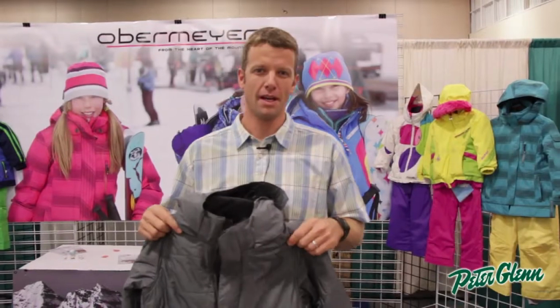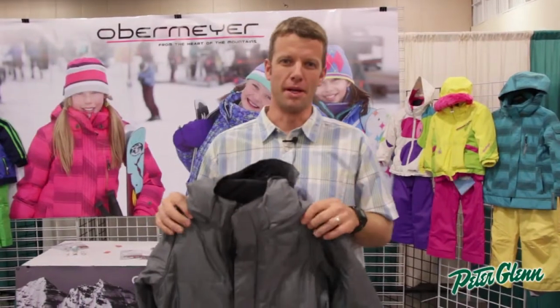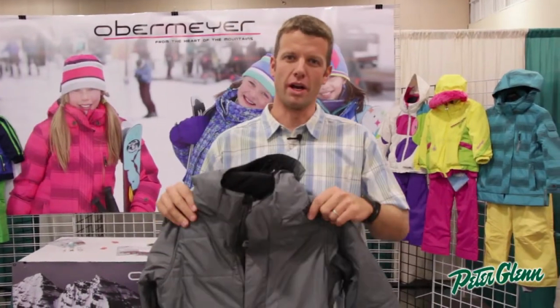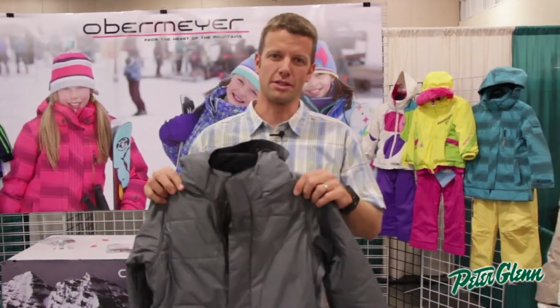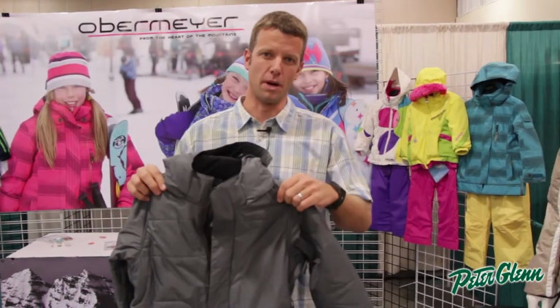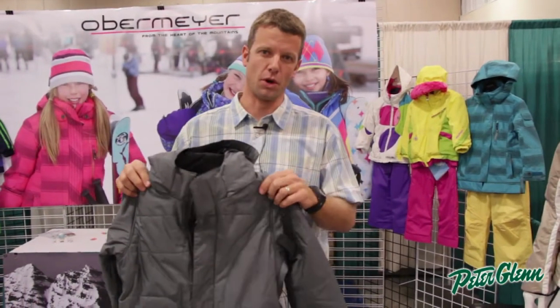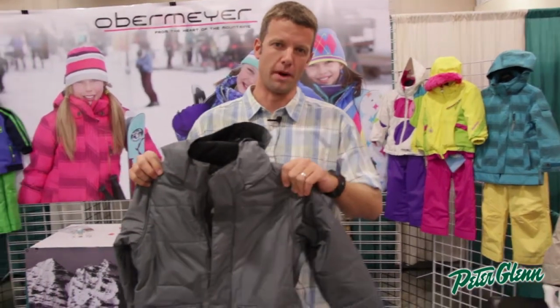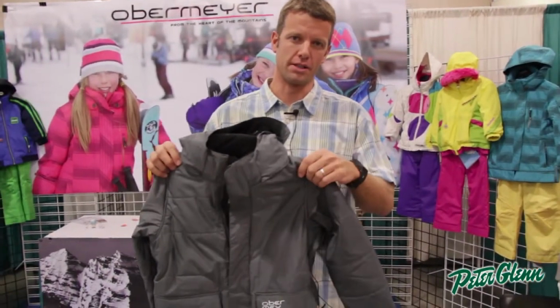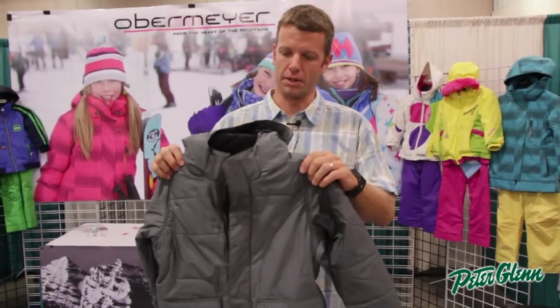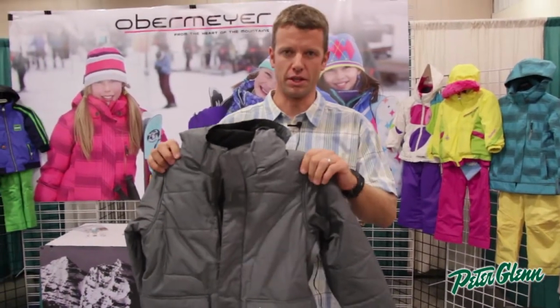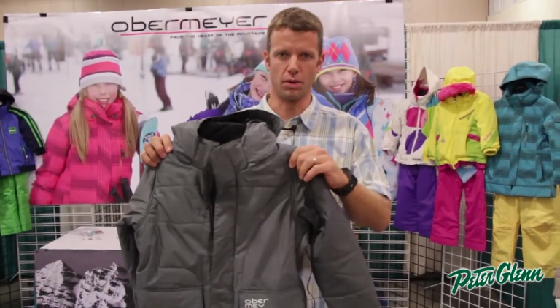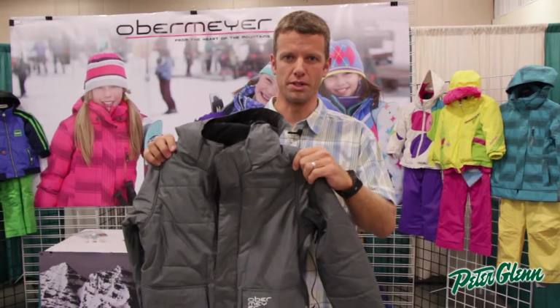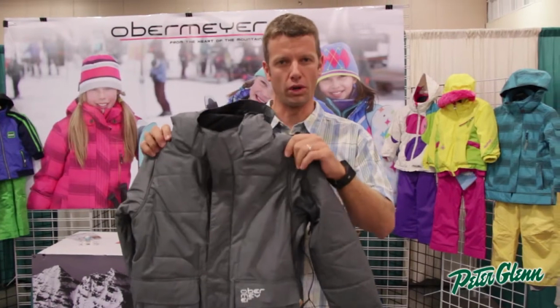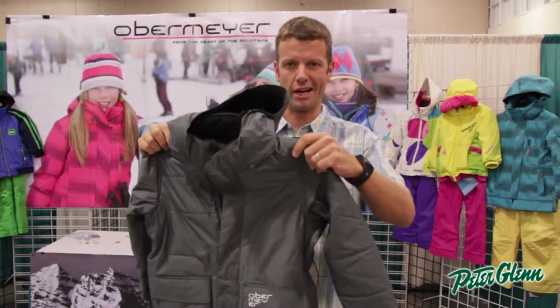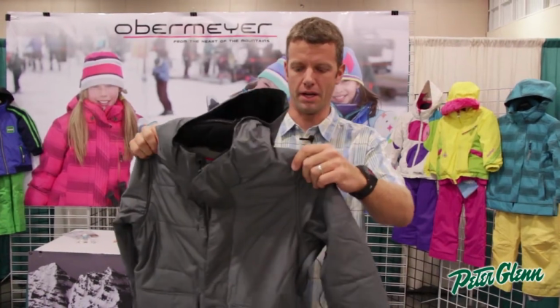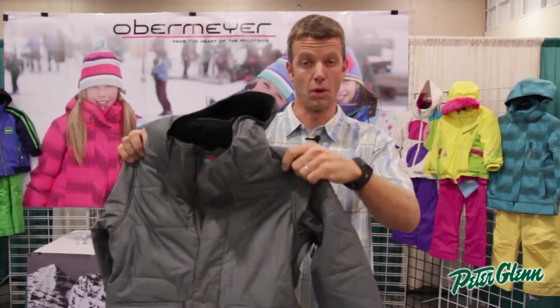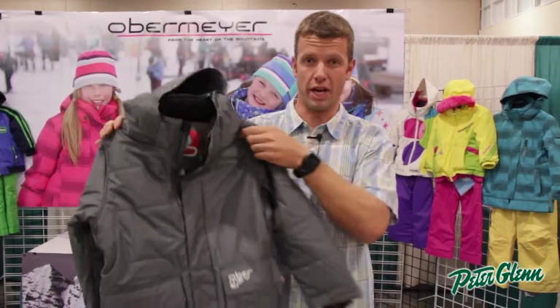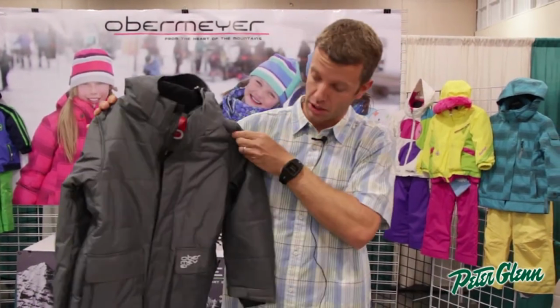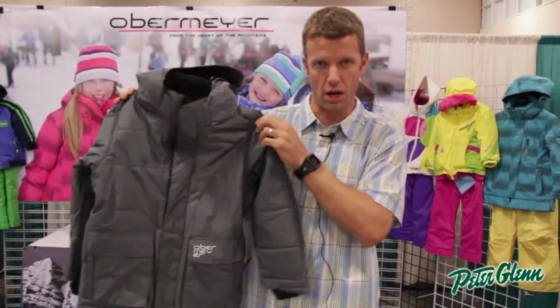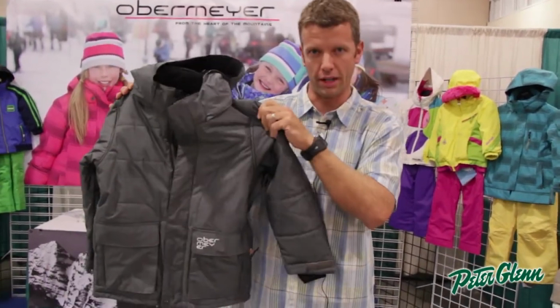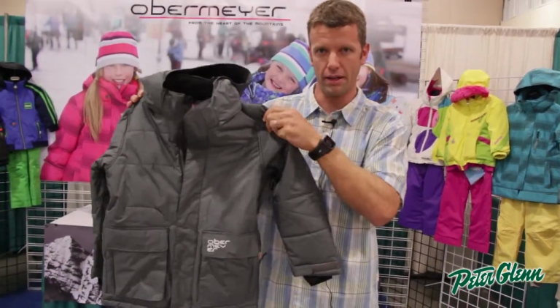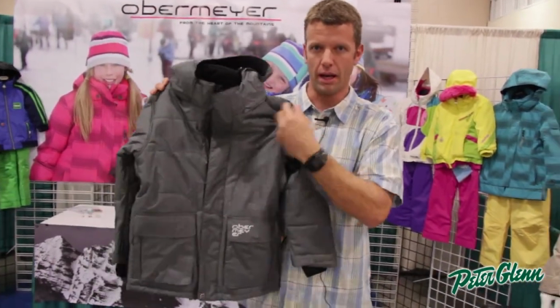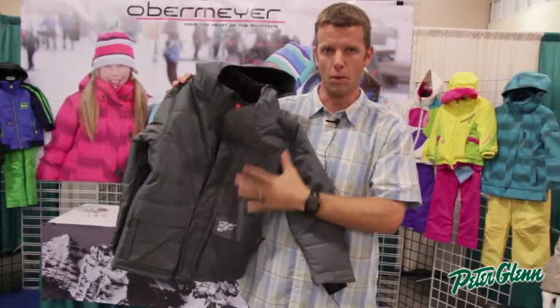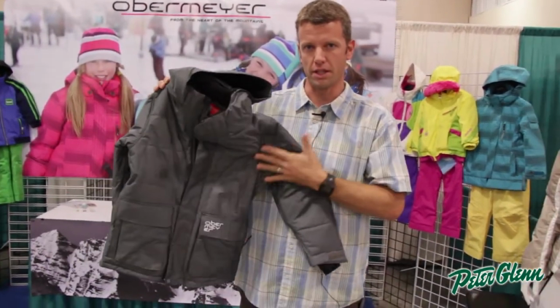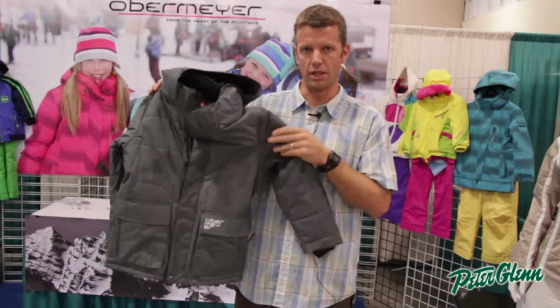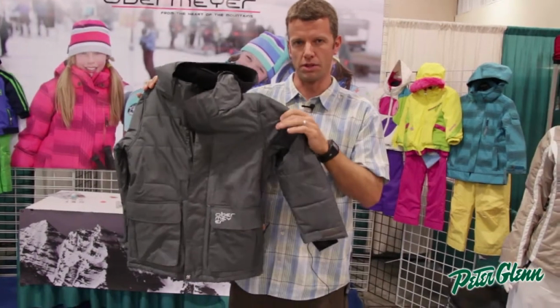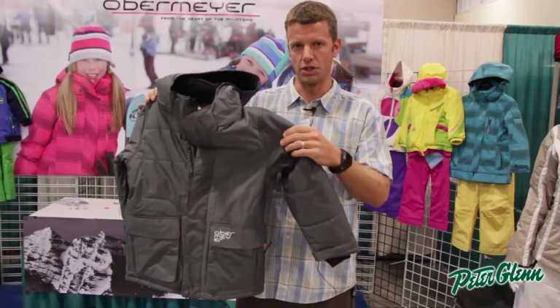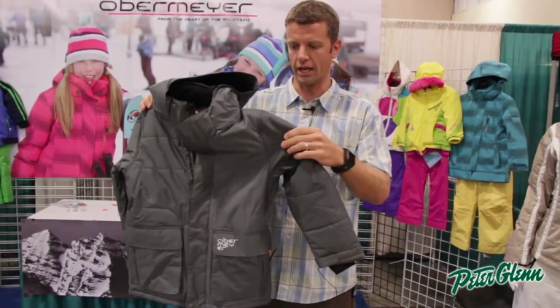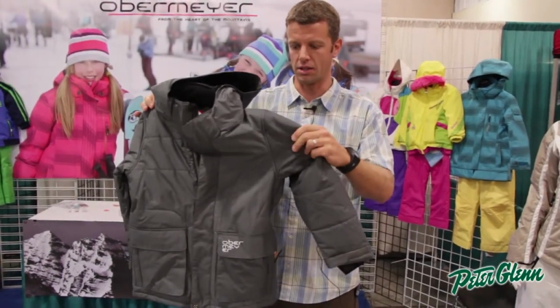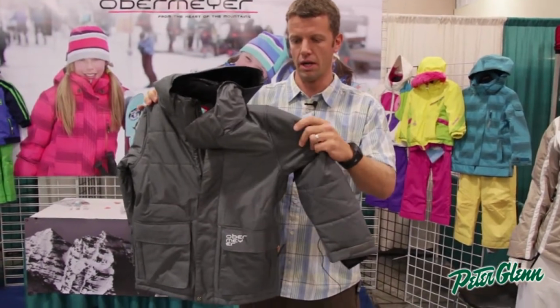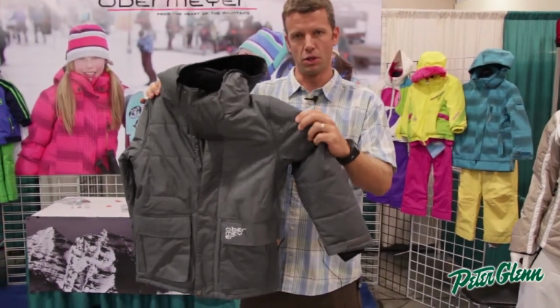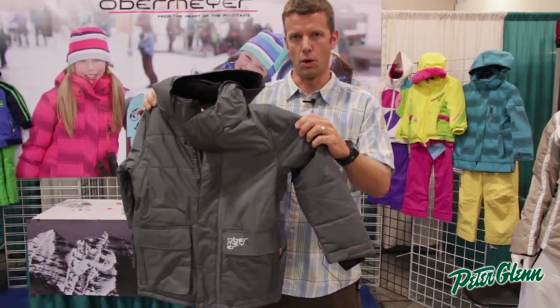Hi, my name is Greg, a sales rep with Sport Obermeyer. Today I'm going to show you the Junior Boys Oracle Jacket. The Oracle Jacket's a little bit longer in length, a little more insulation than most of our Junior Jackets, so super warm.